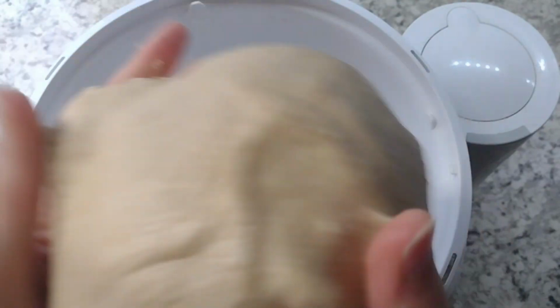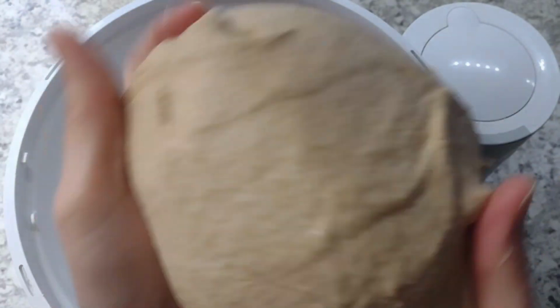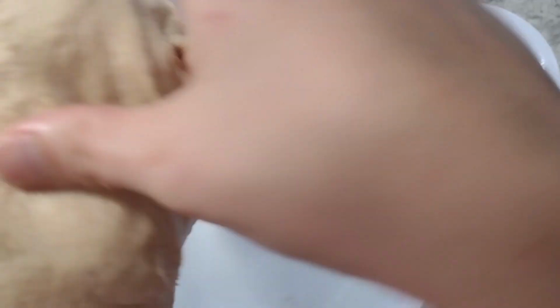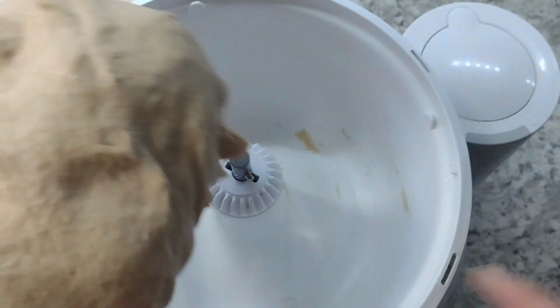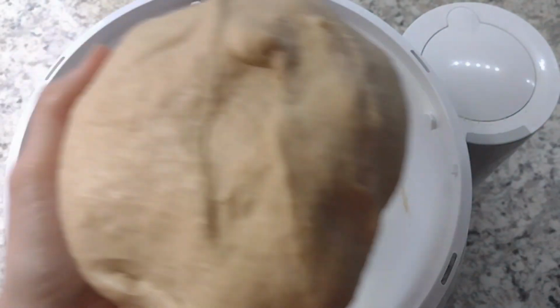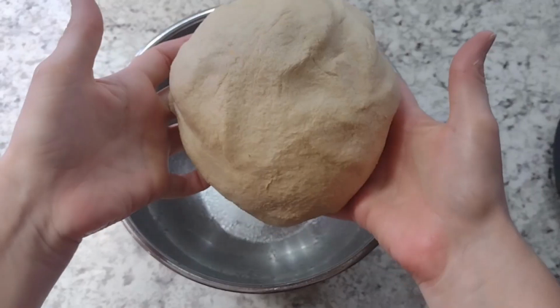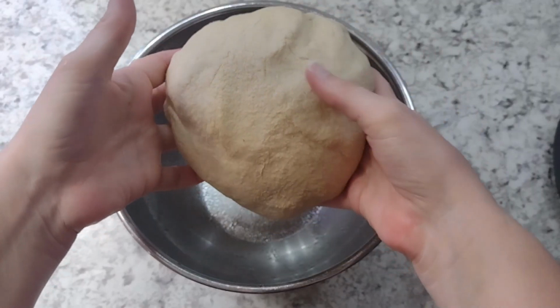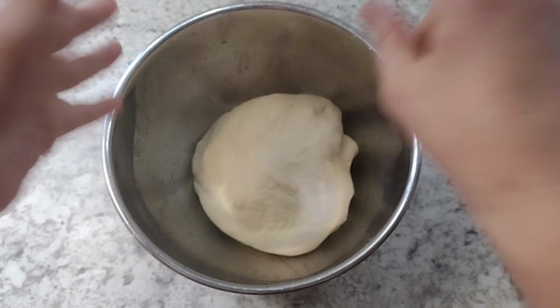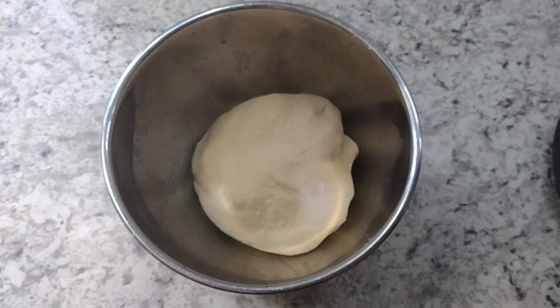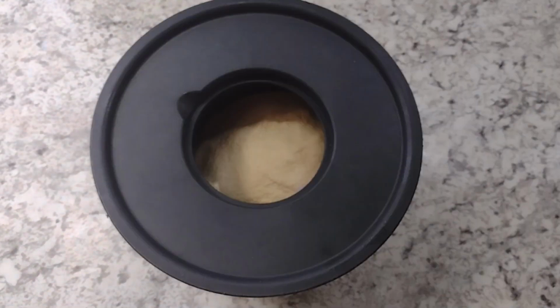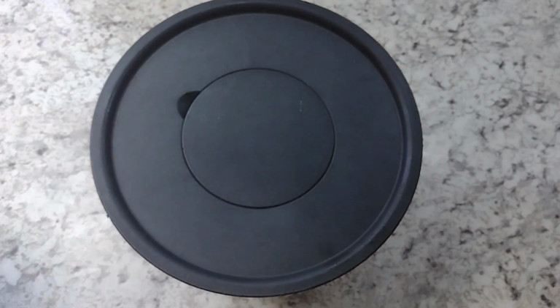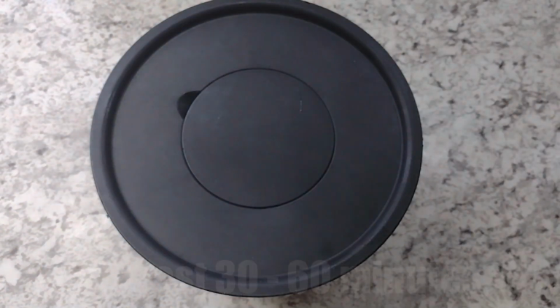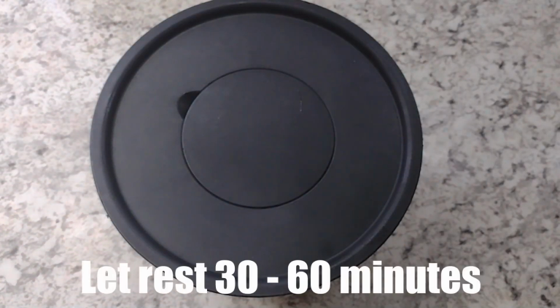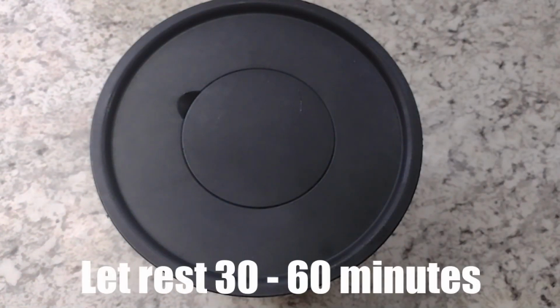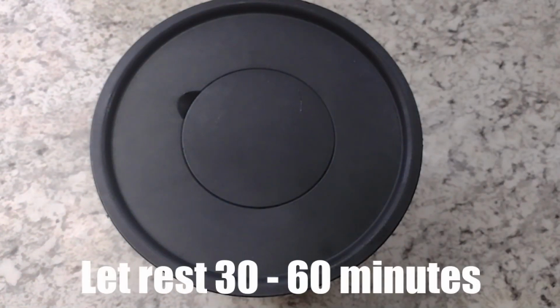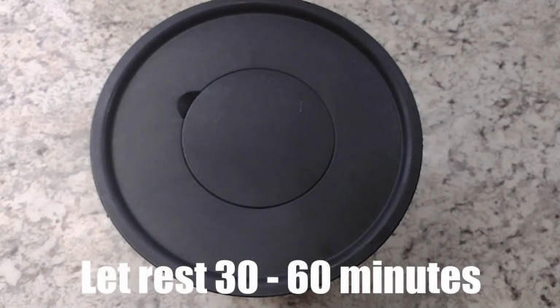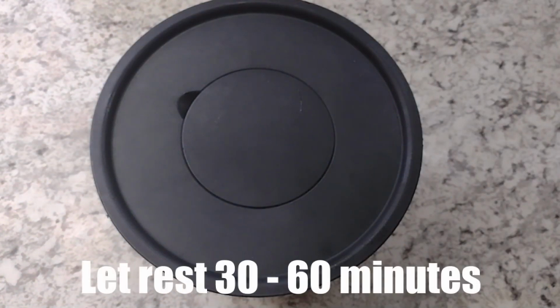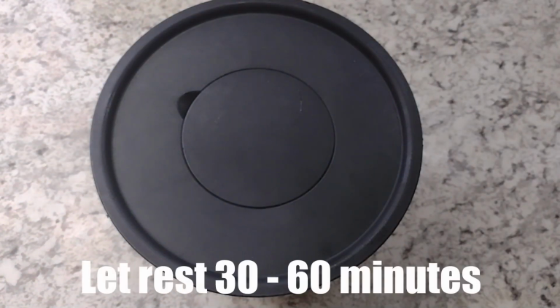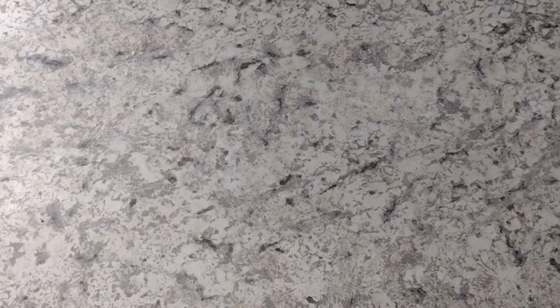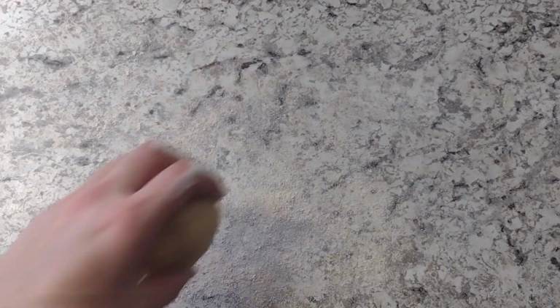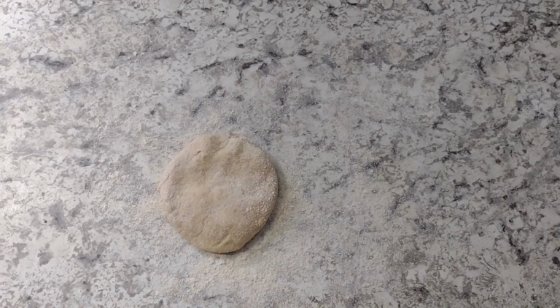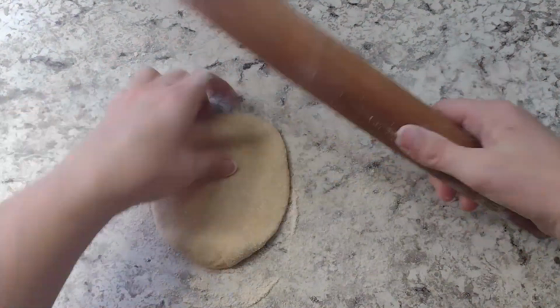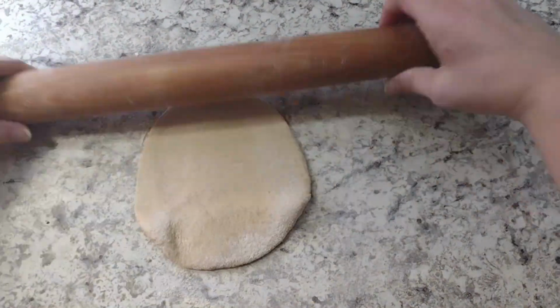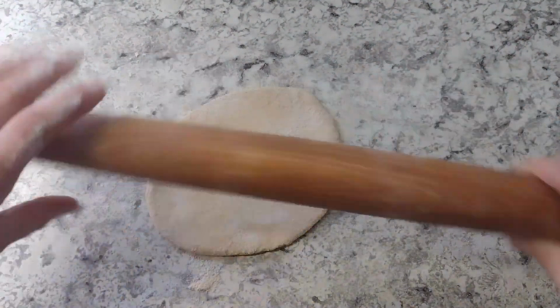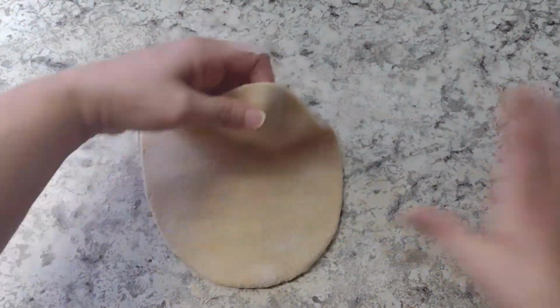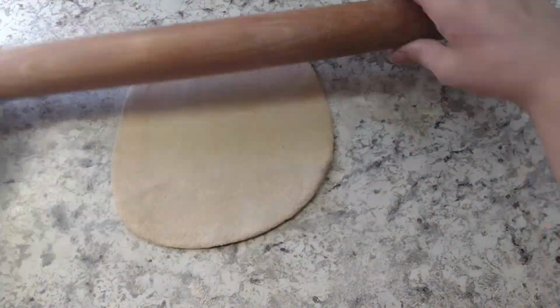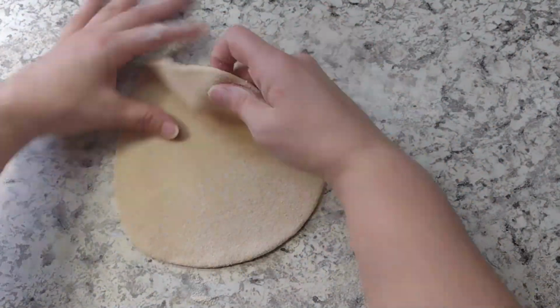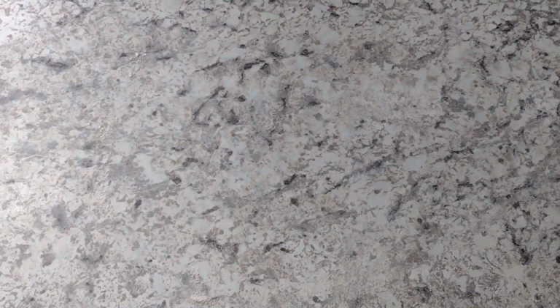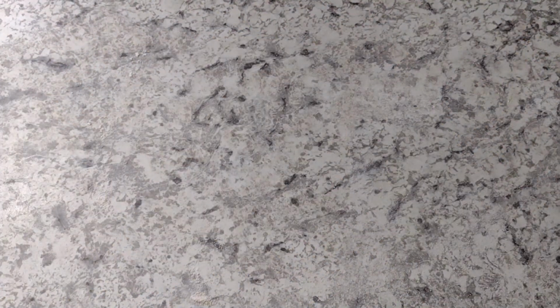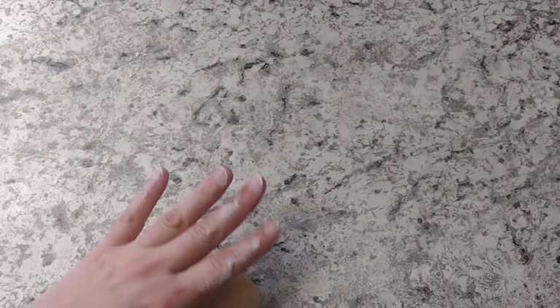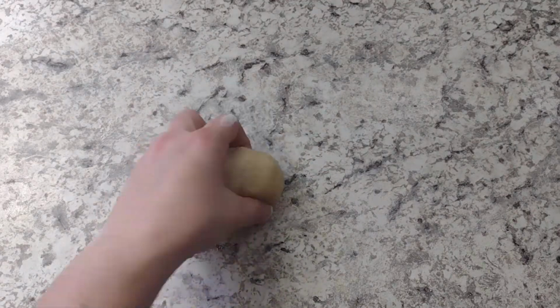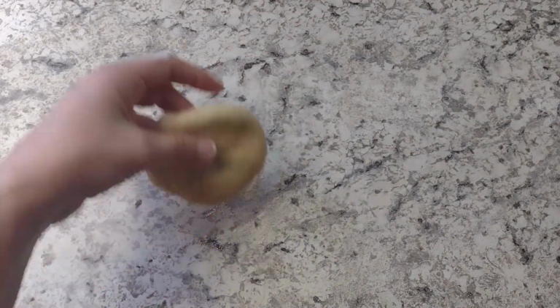This recipe is for 16 large pita breads, but I'm going to divide mine into 32 medium pita breads. My kids love them for peanut butter and jelly sandwiches. You can do a lot with these pita breads — they're great to have on hand and they reheat very well.